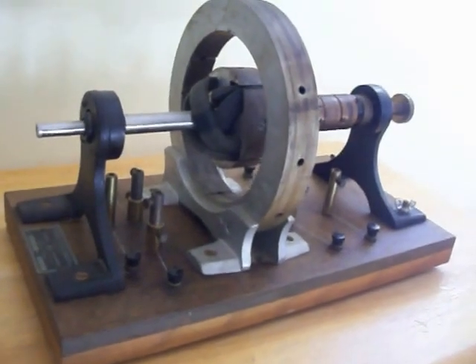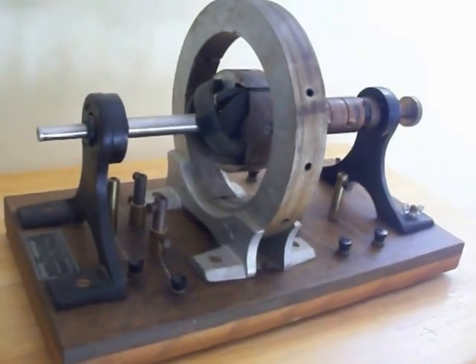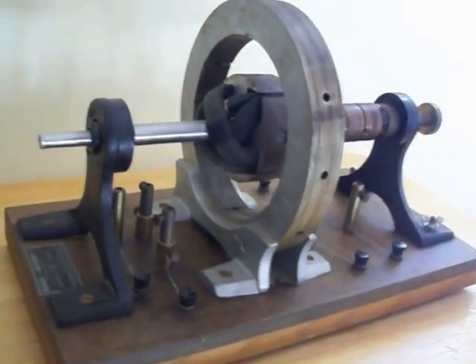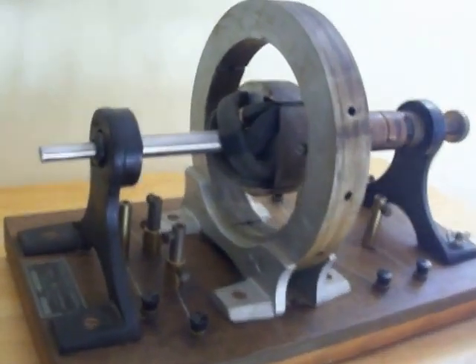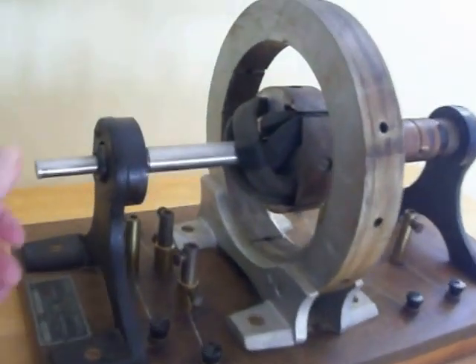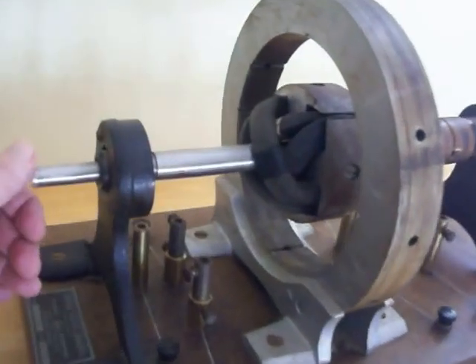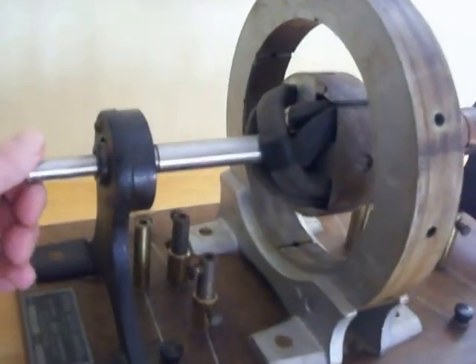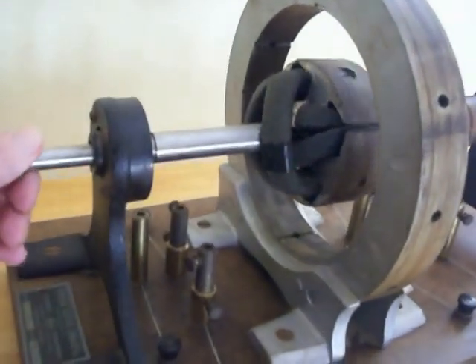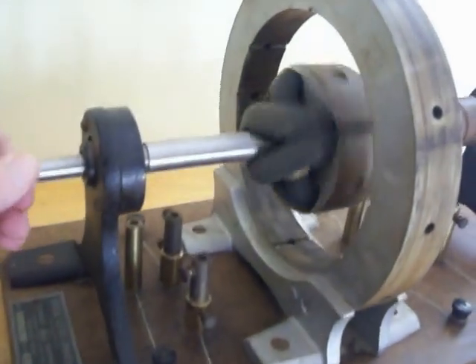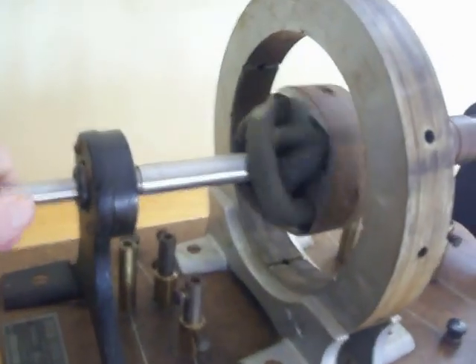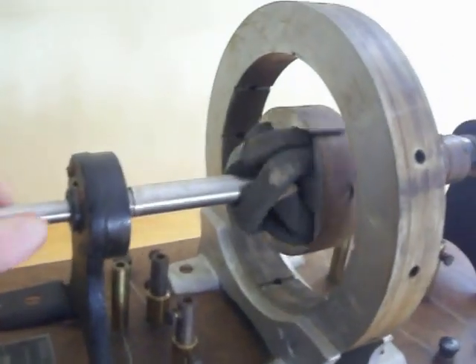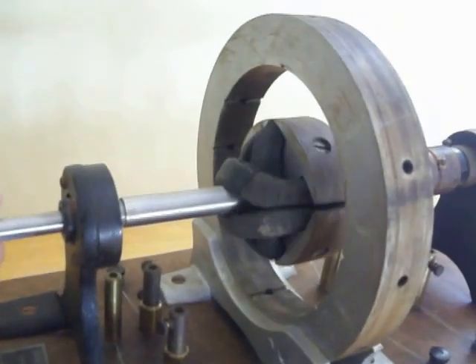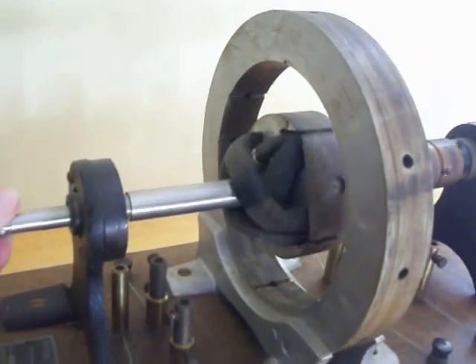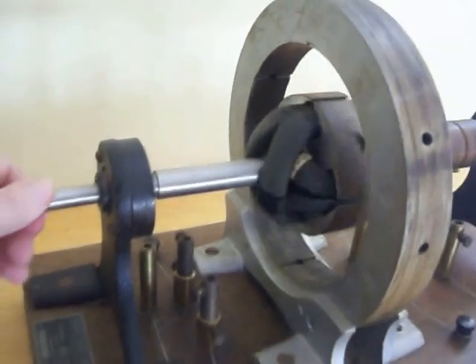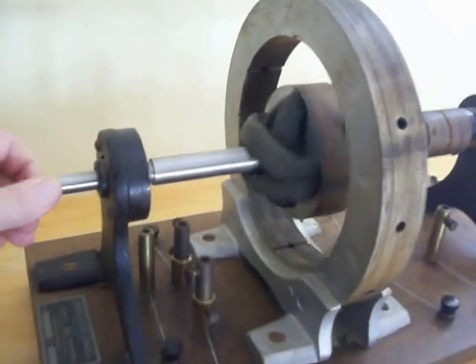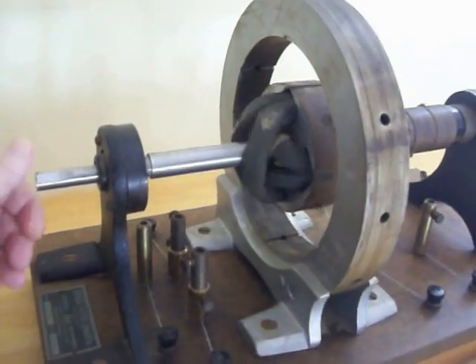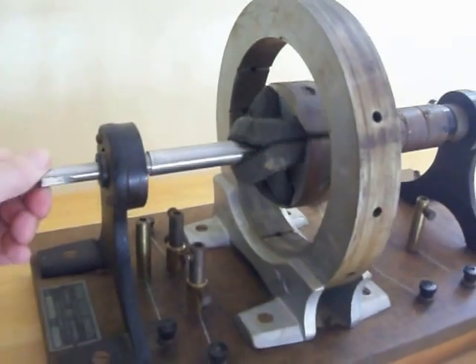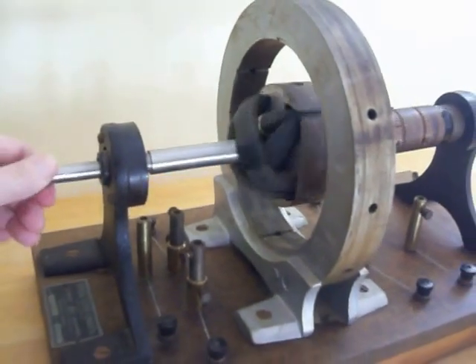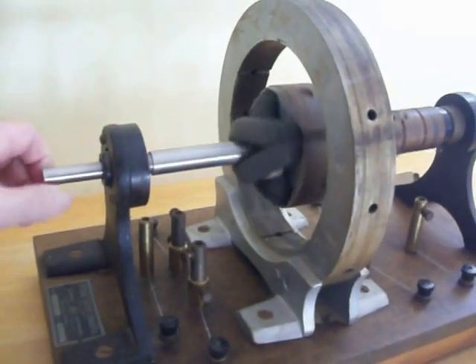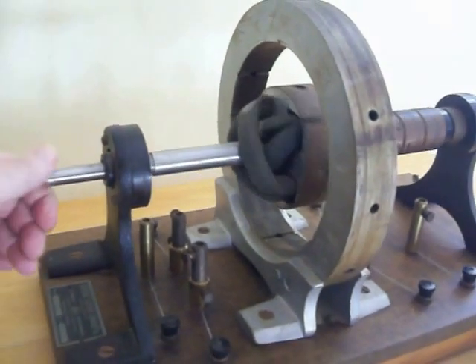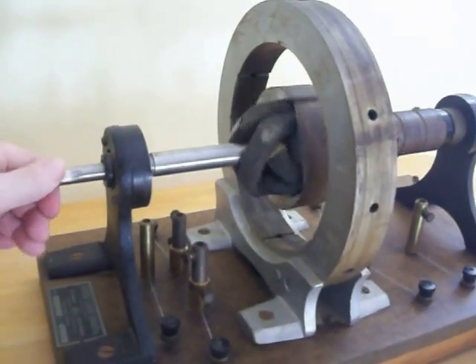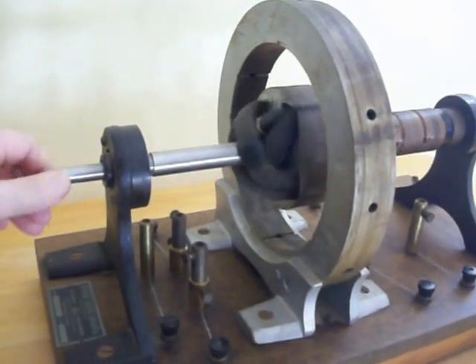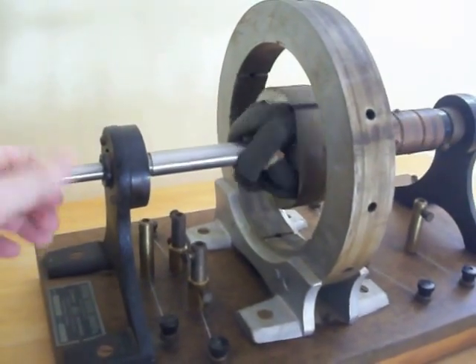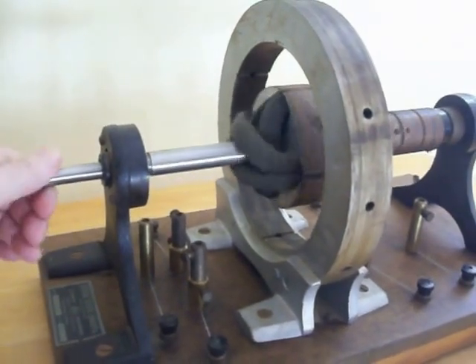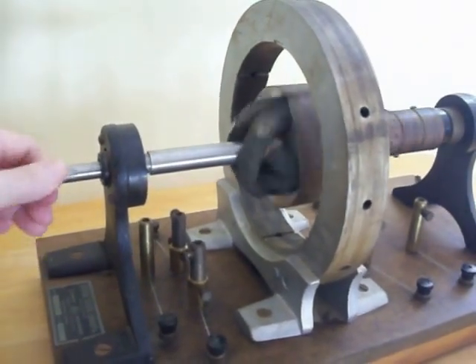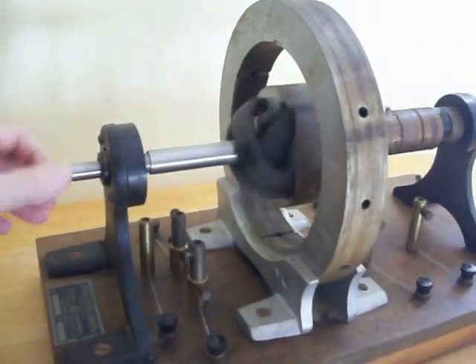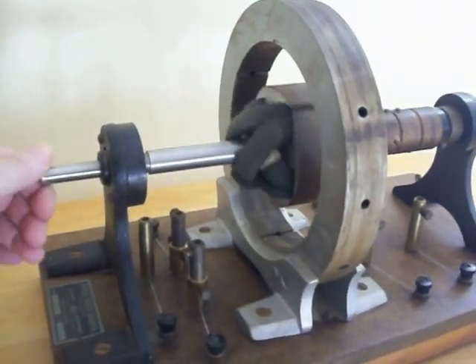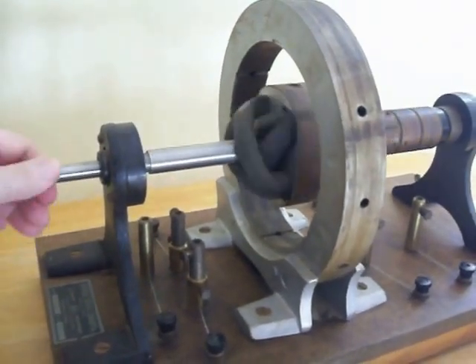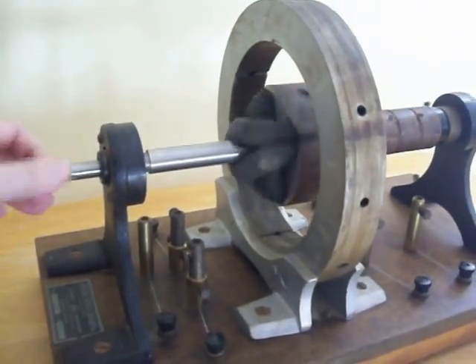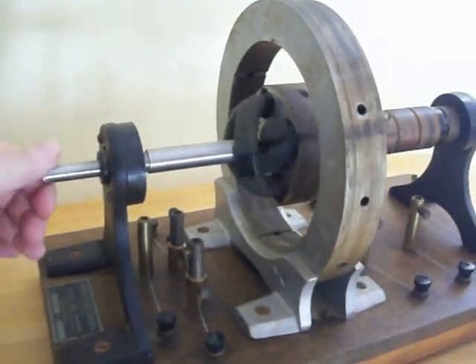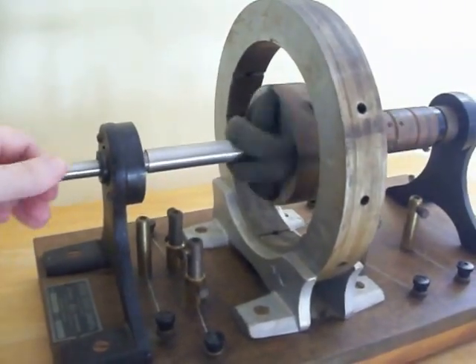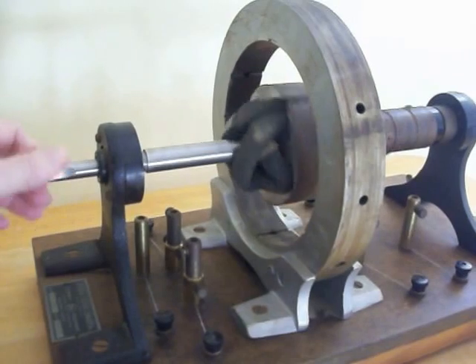Check out the pictures for more details of this very unique large dynamo machine from the 1920s or 30s.